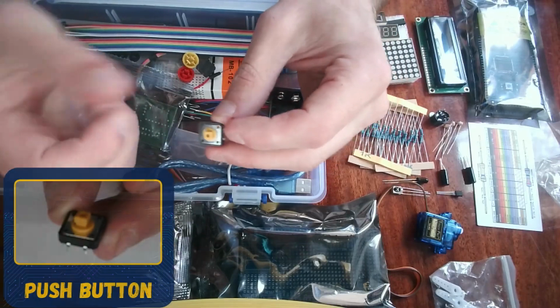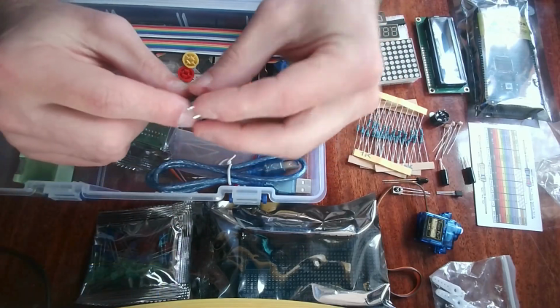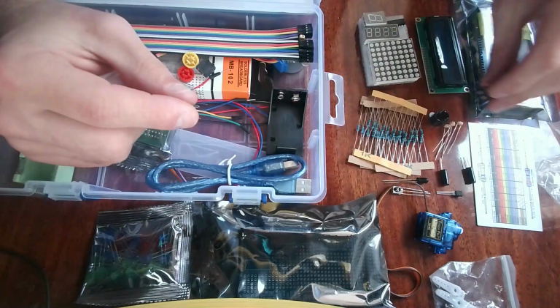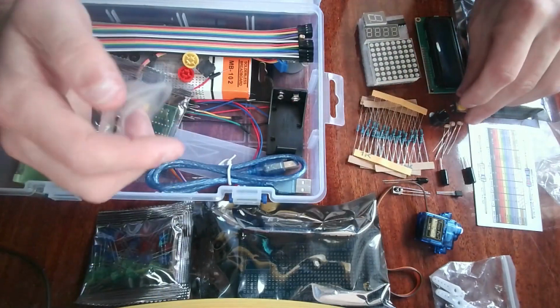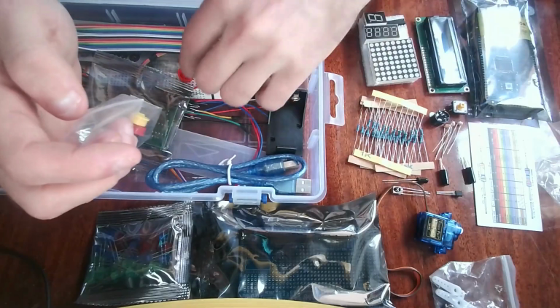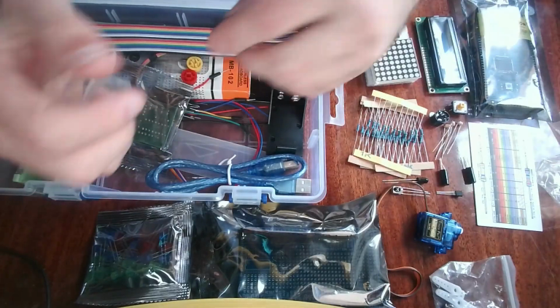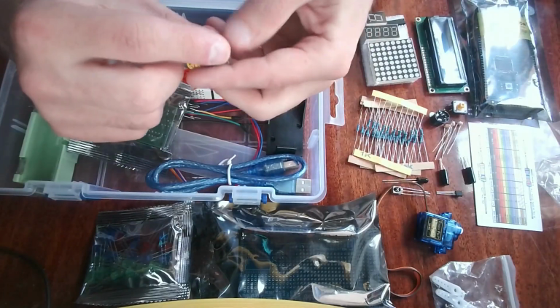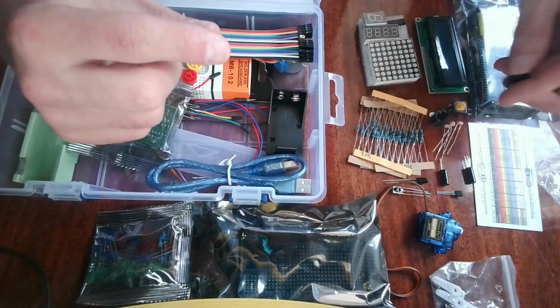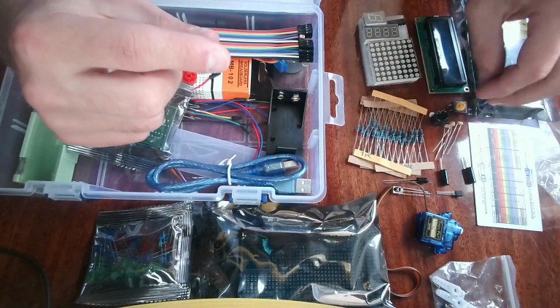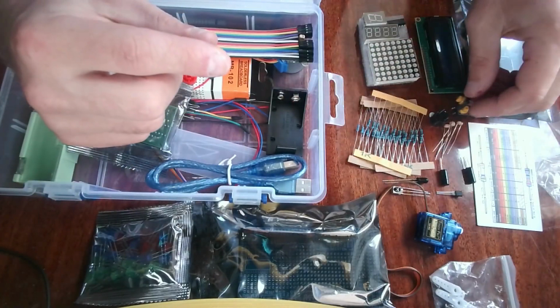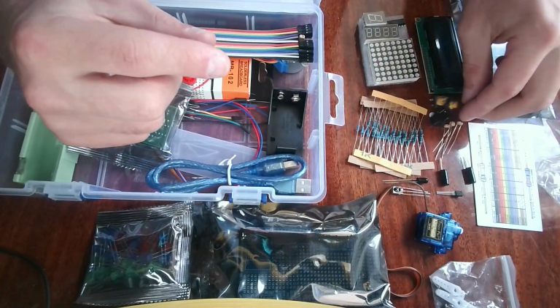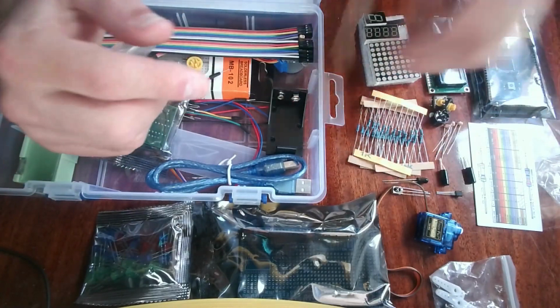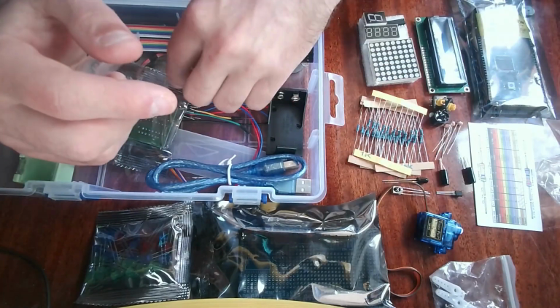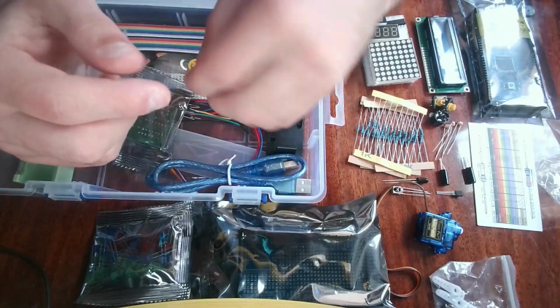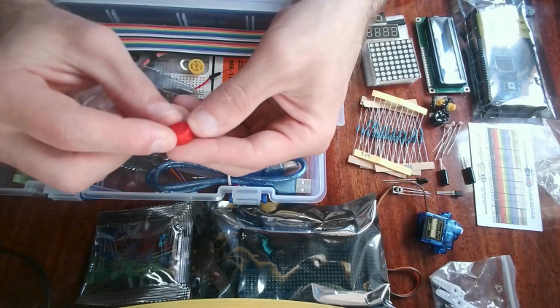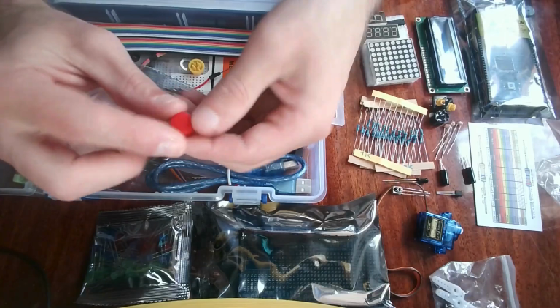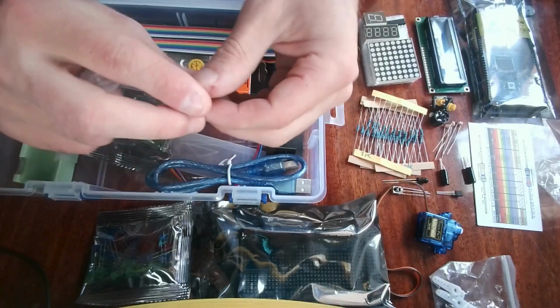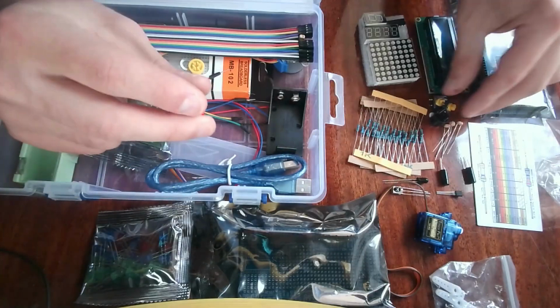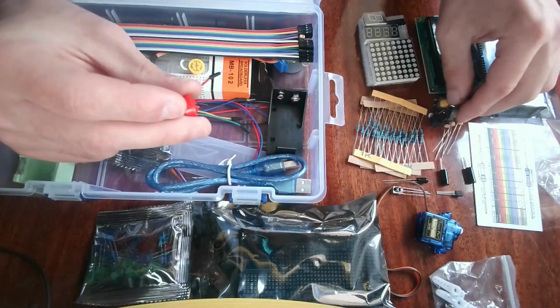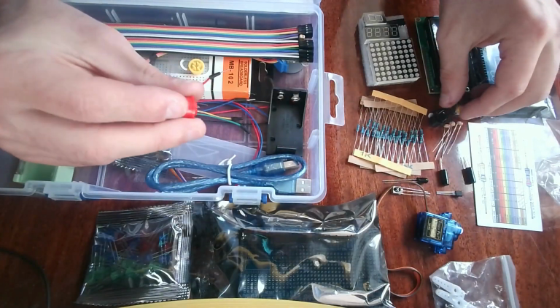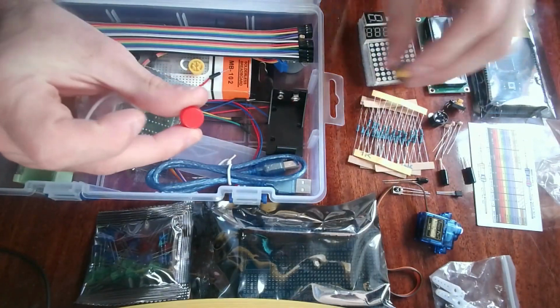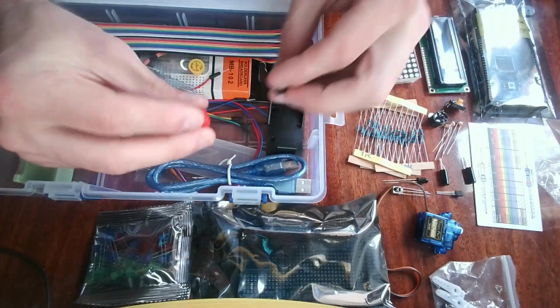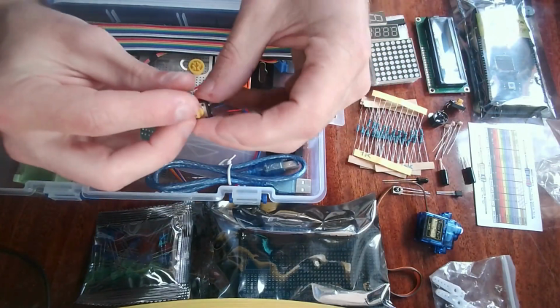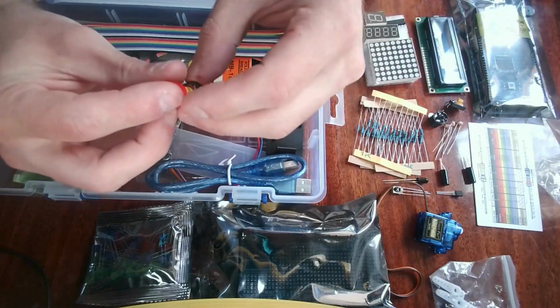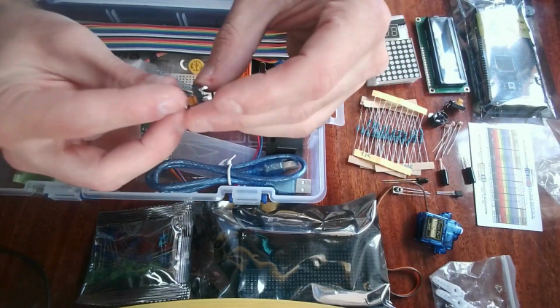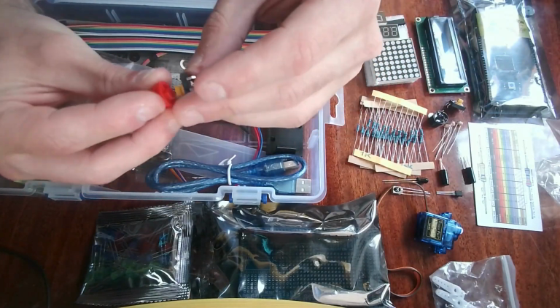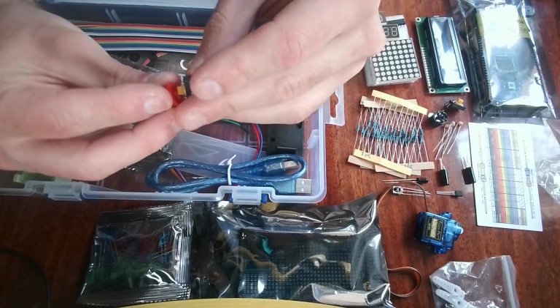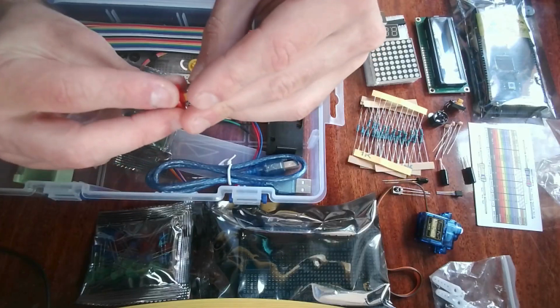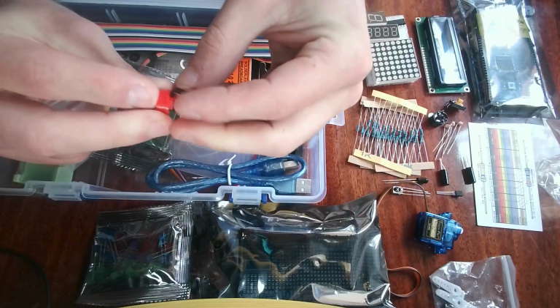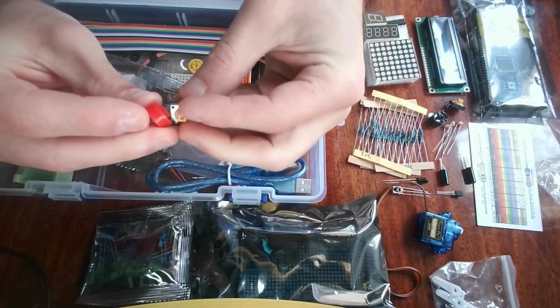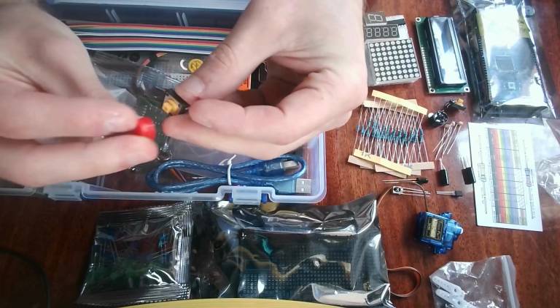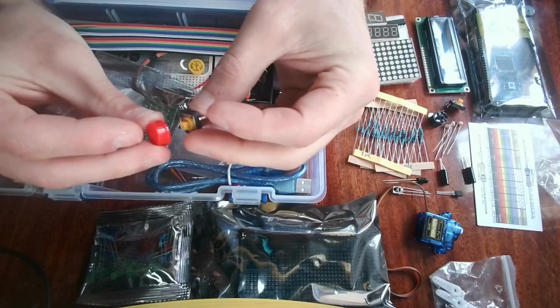We have buttons here — I believe 5 buttons in this case. We also have caps that you can put on top of these buttons. They're a little difficult to put on but you can mount them onto the buttons.